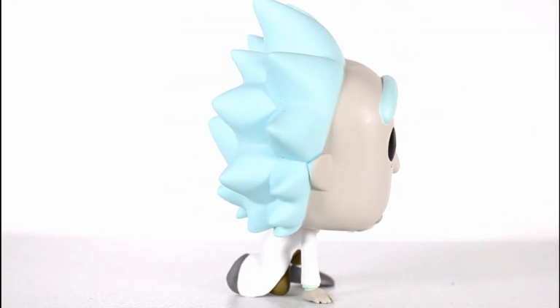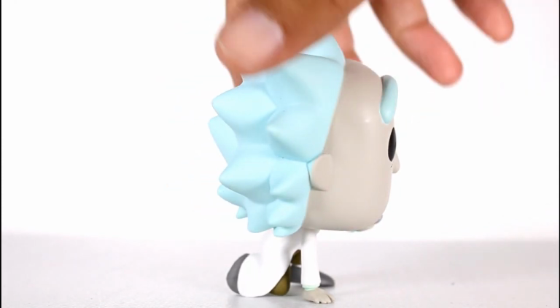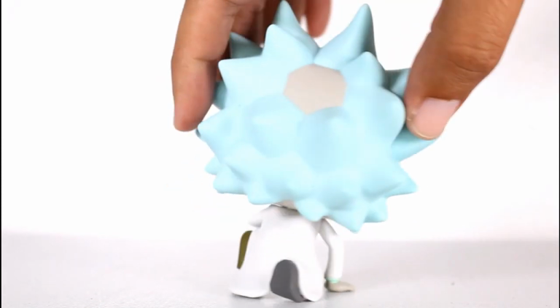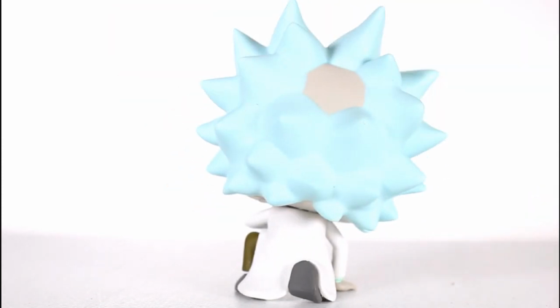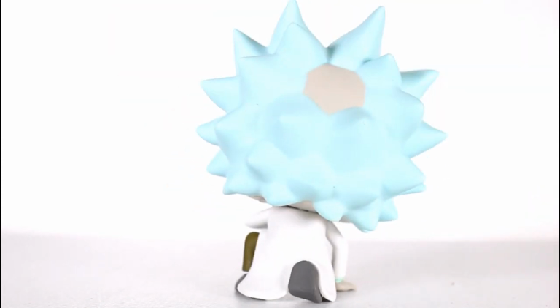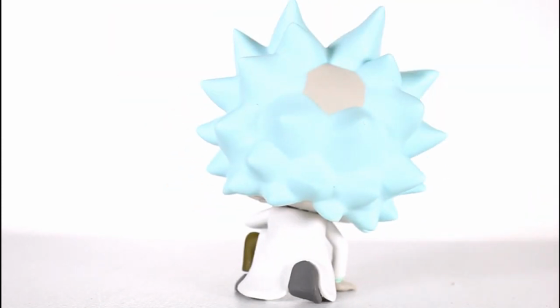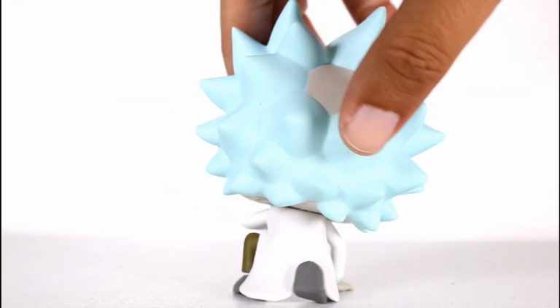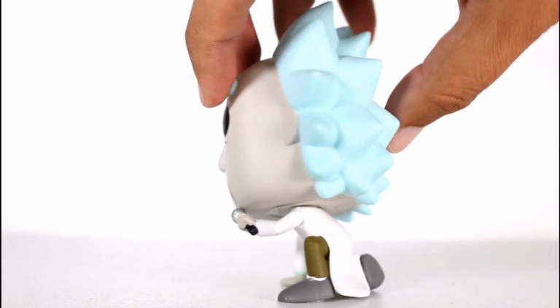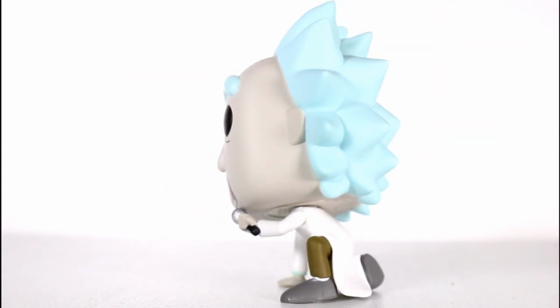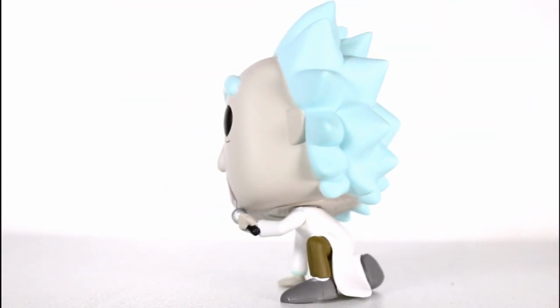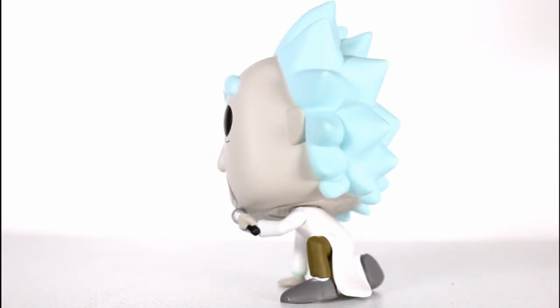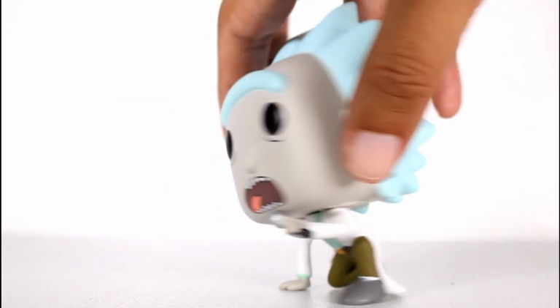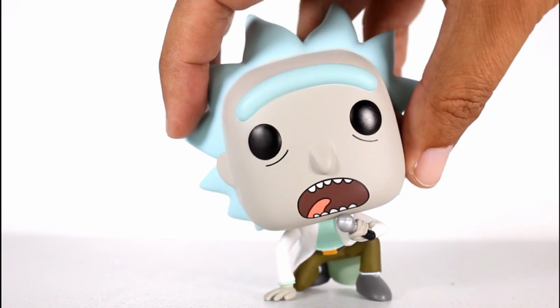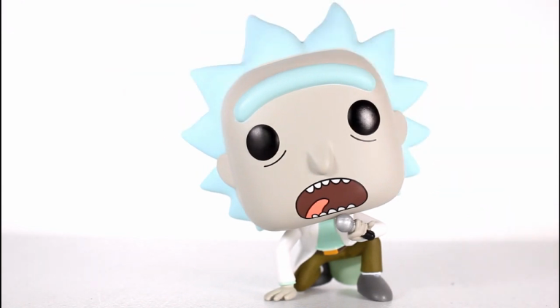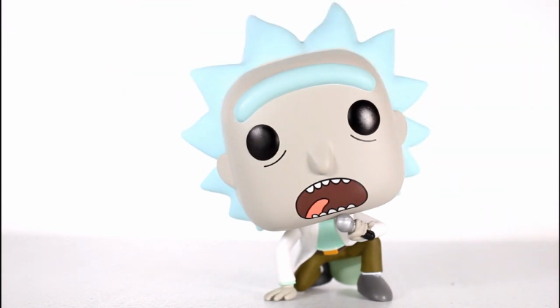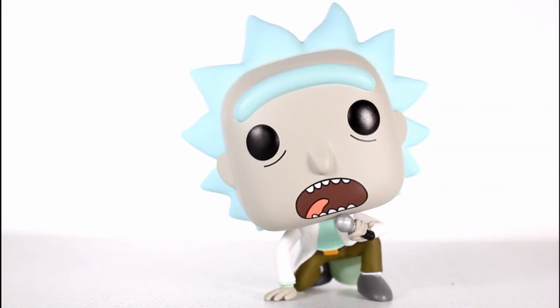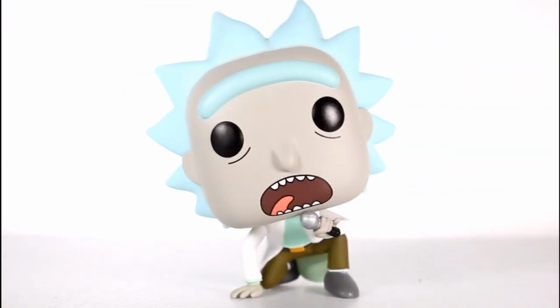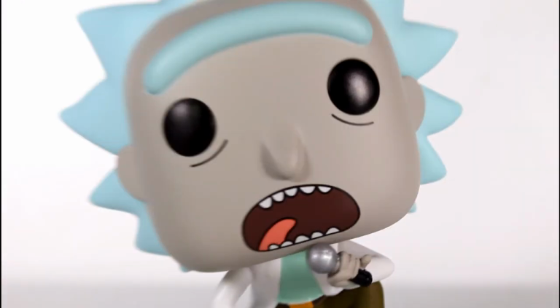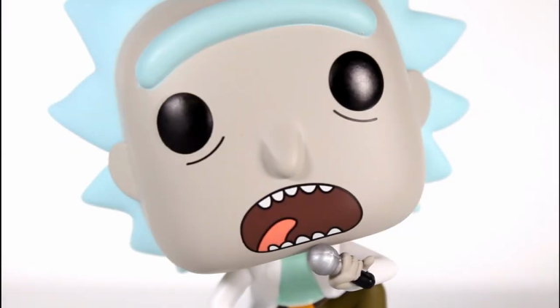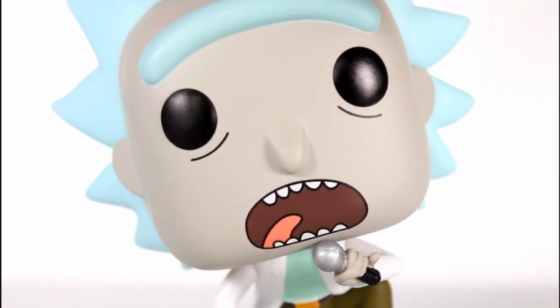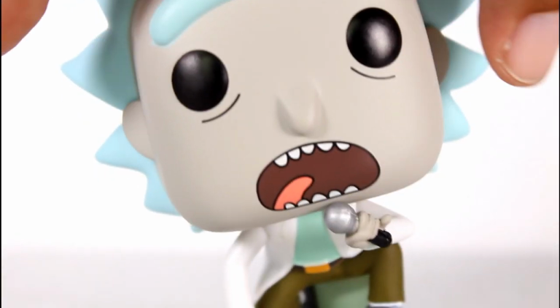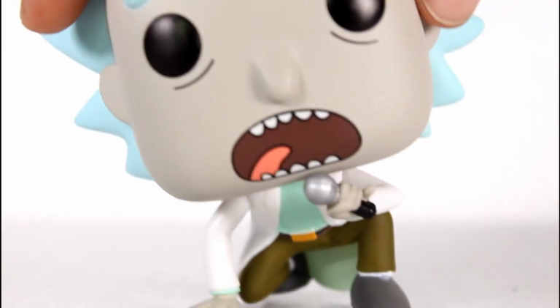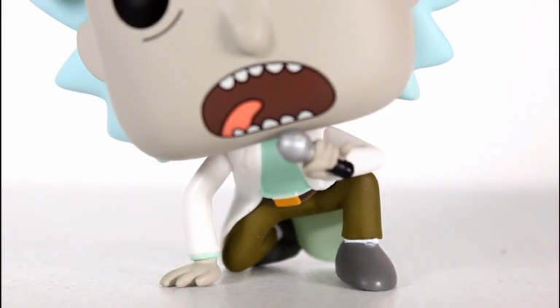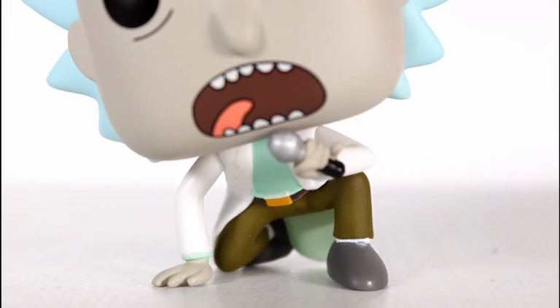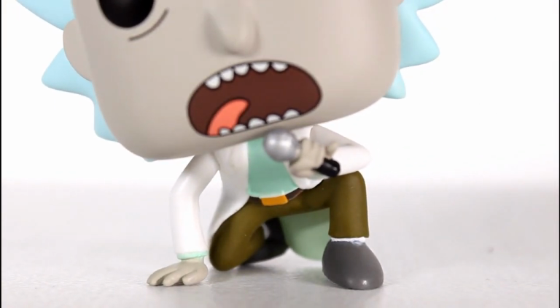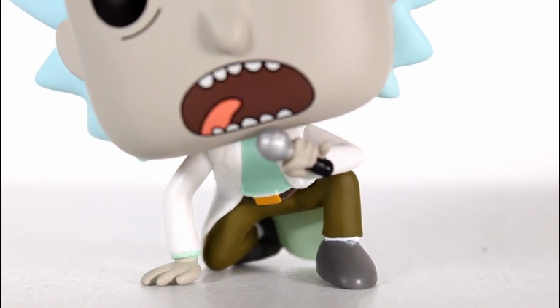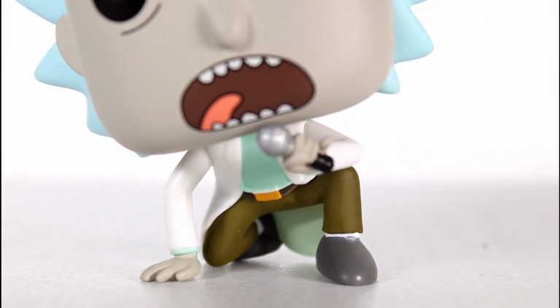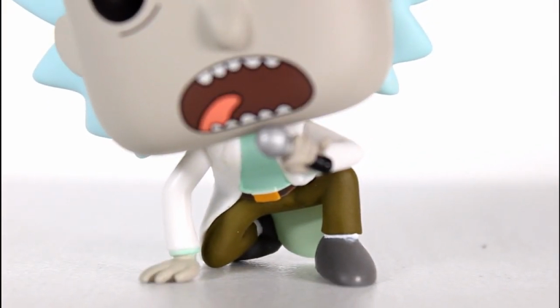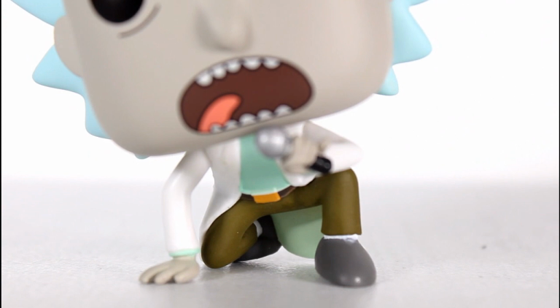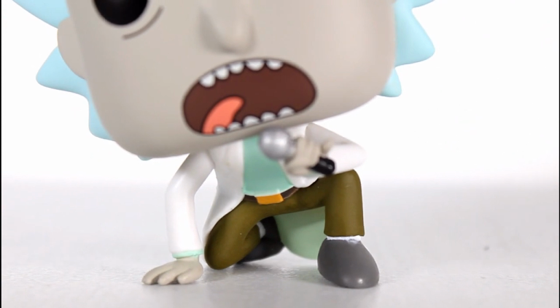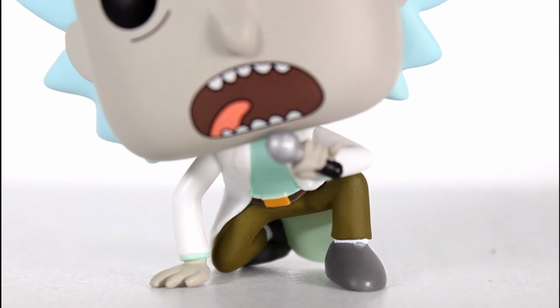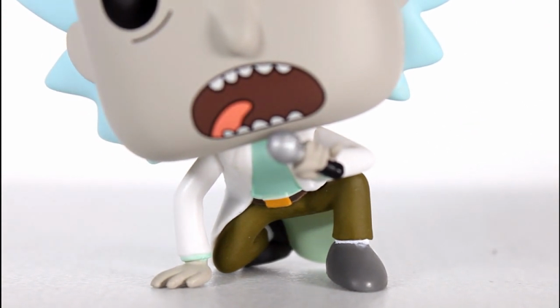Besides Get Schwifty being a Rick and Morty classic, I just love when pops are not in a standard standing pose. And this is a fun pose with the kind of squat and the bent knee and all that.